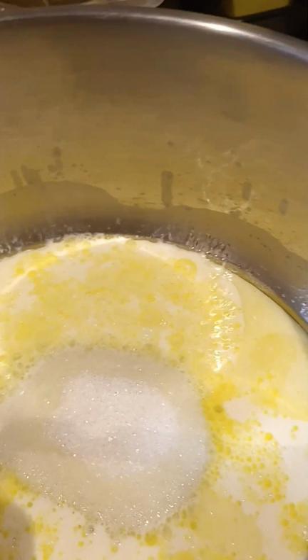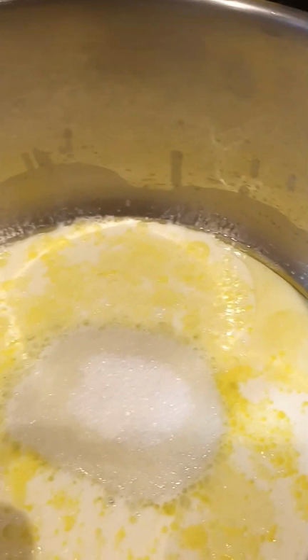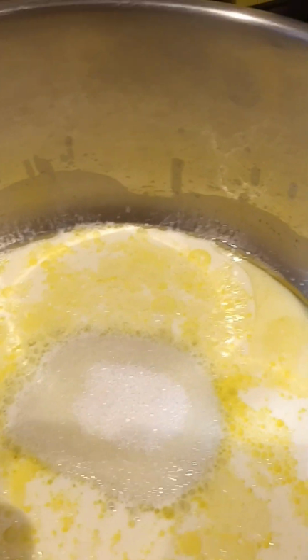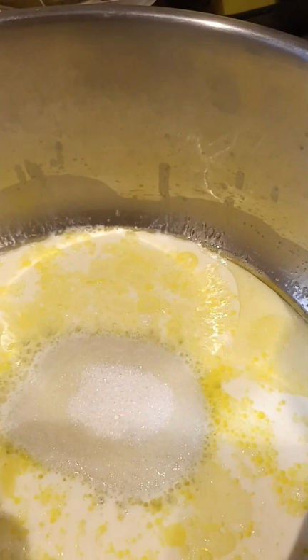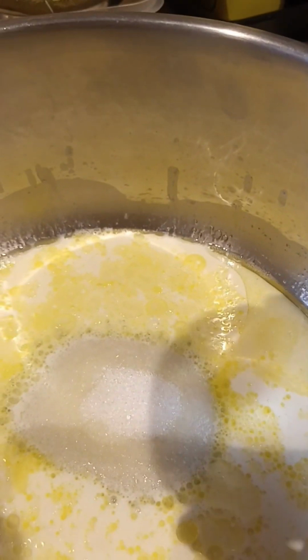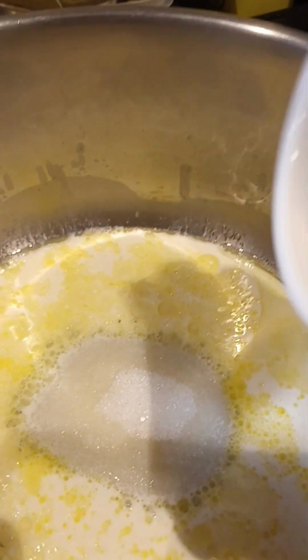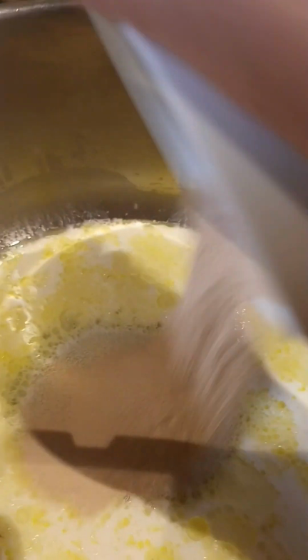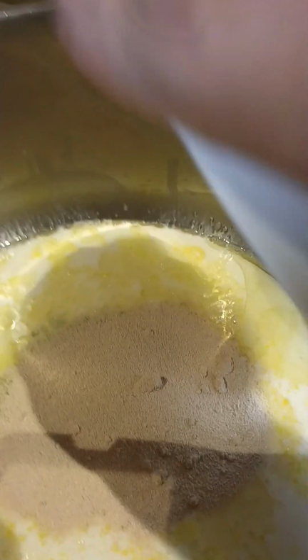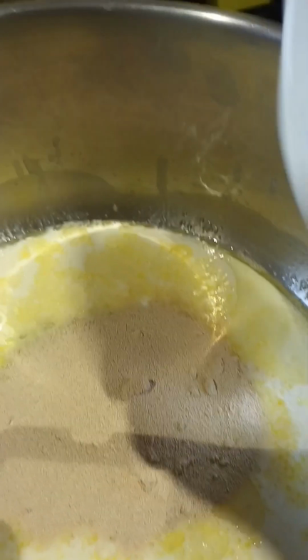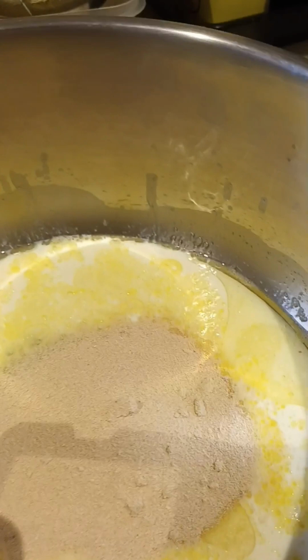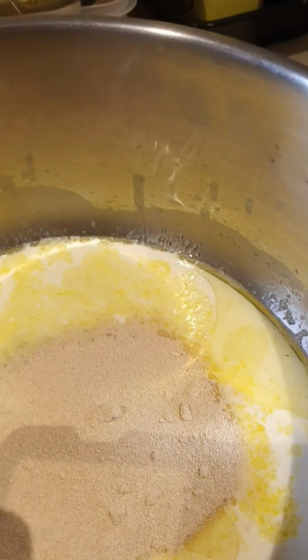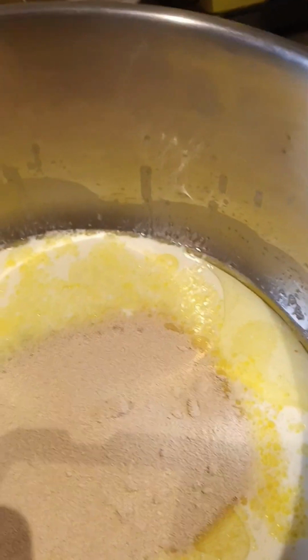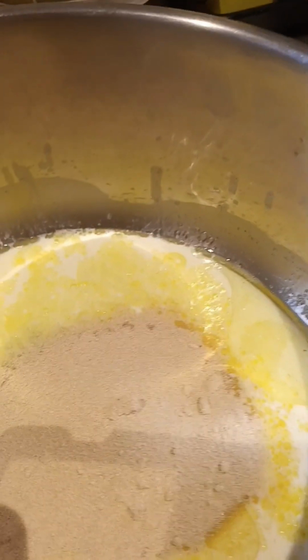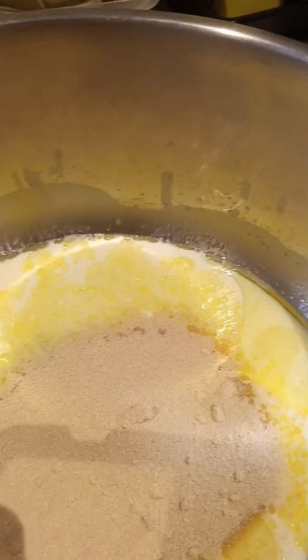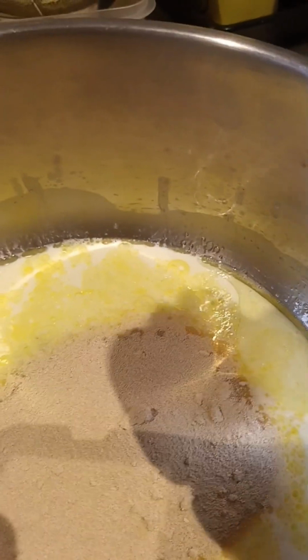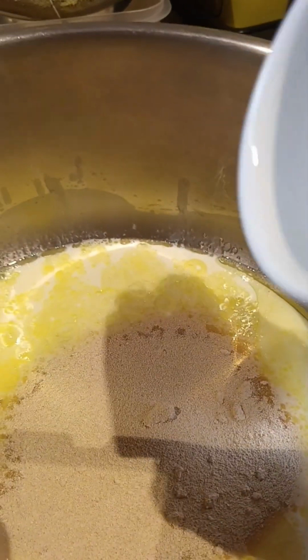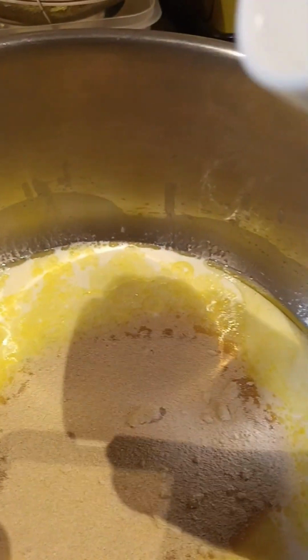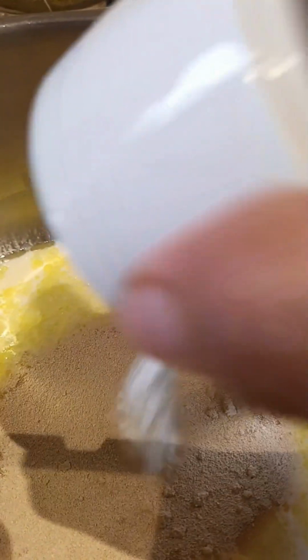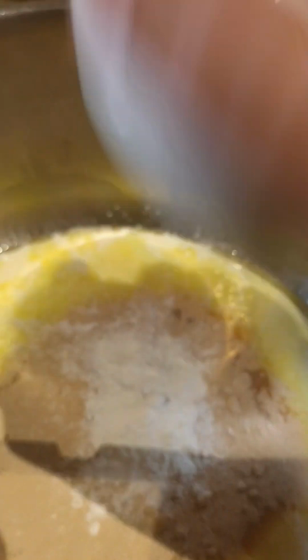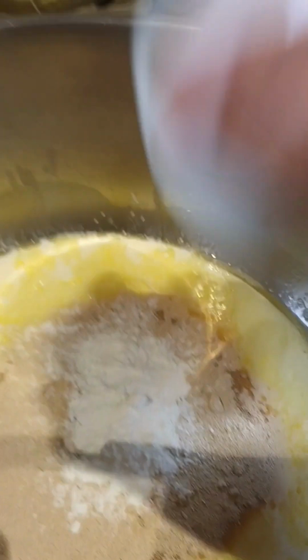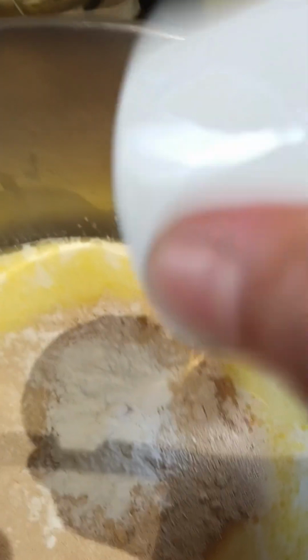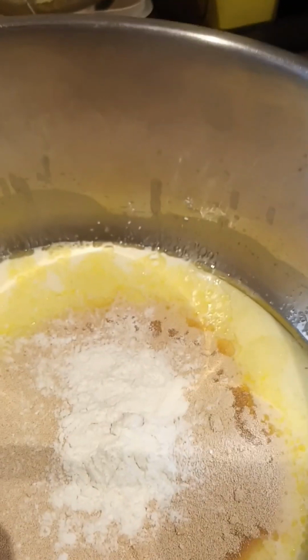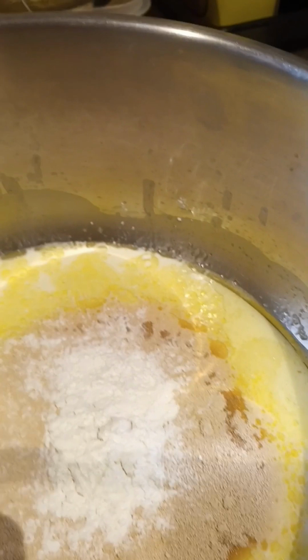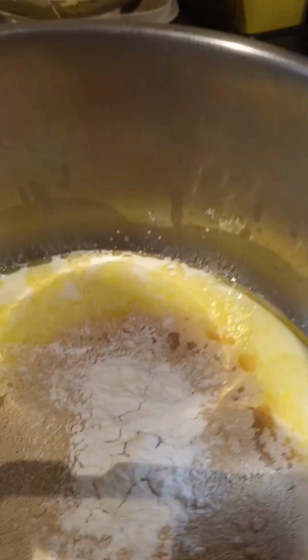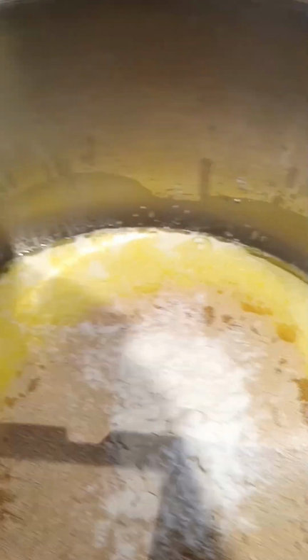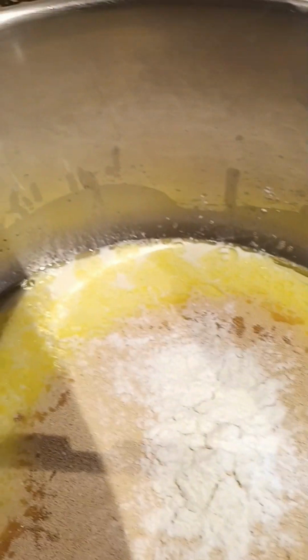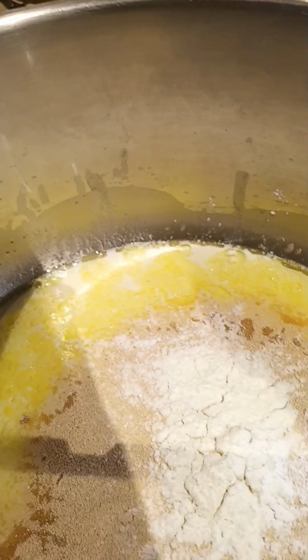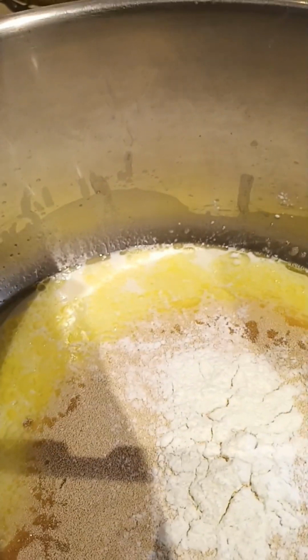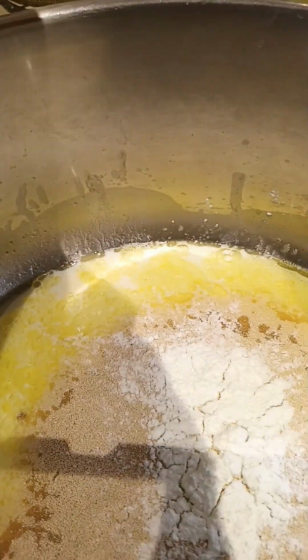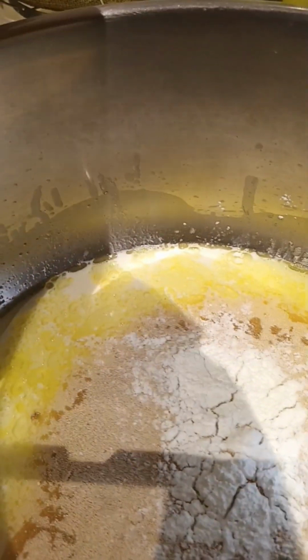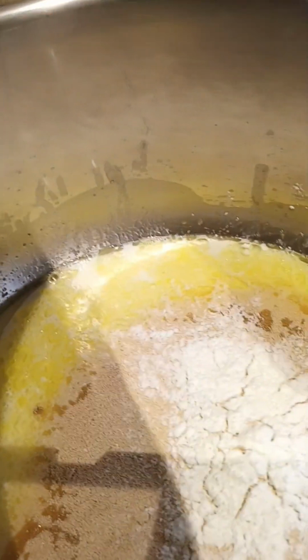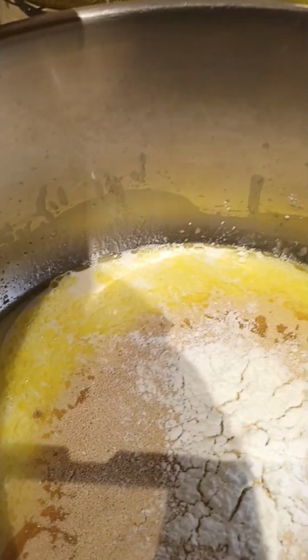And one spoon of yeast. And half teaspoon of baking powder and also half teaspoon of salt.